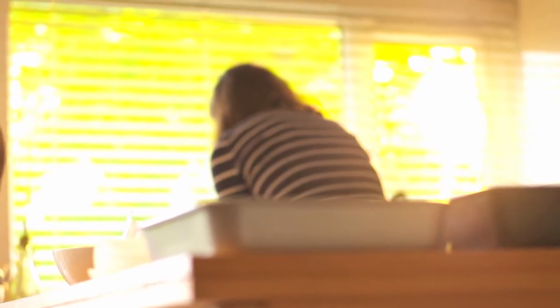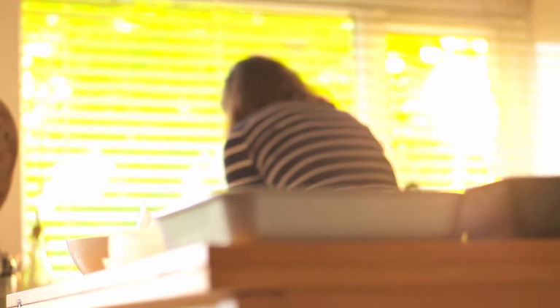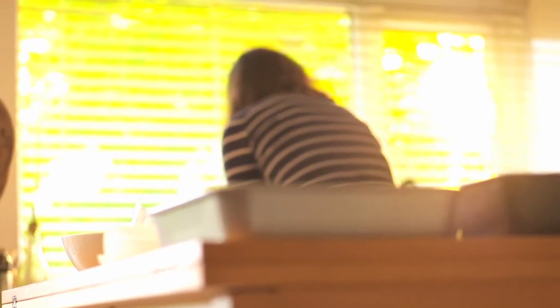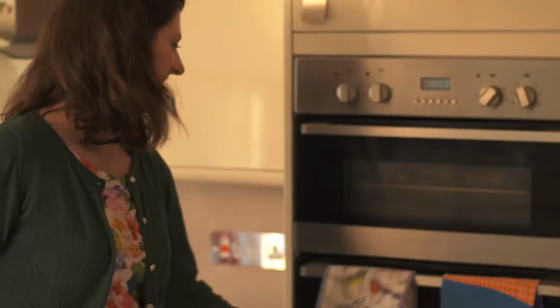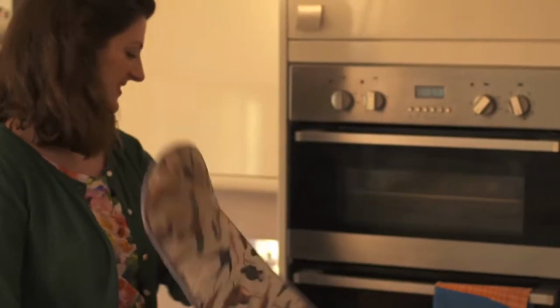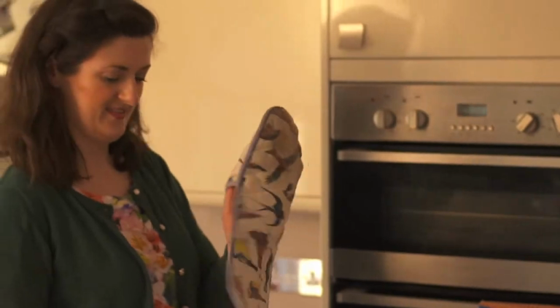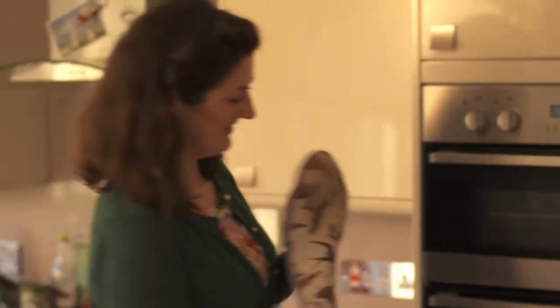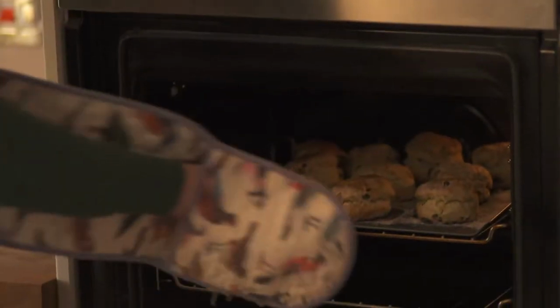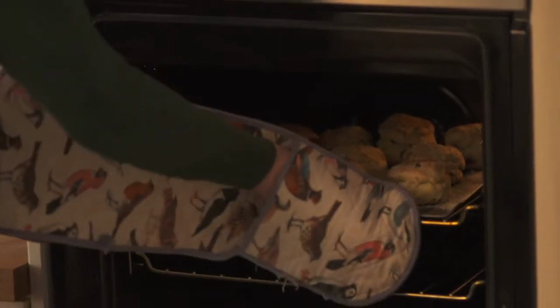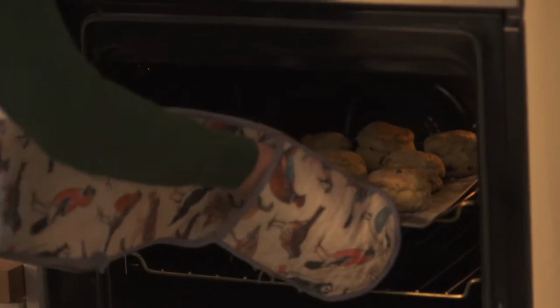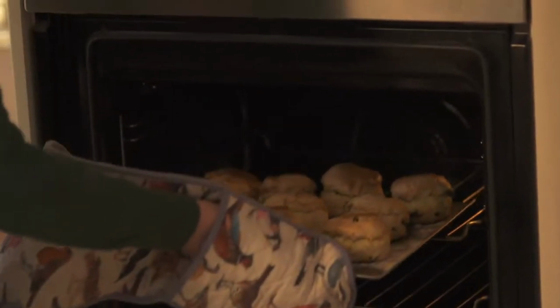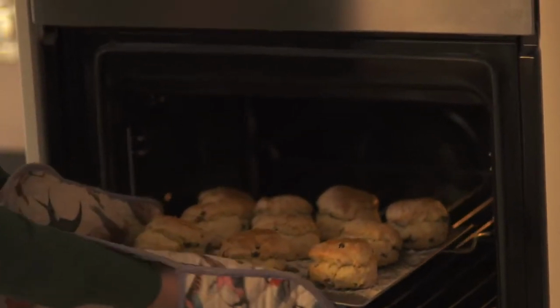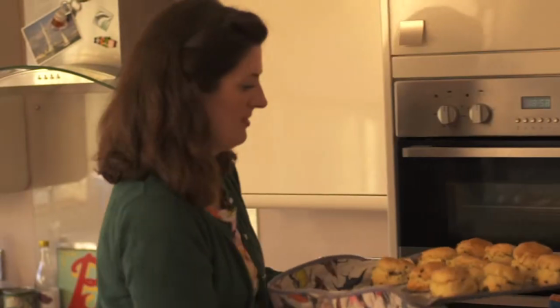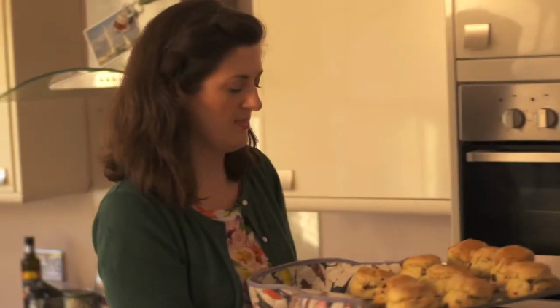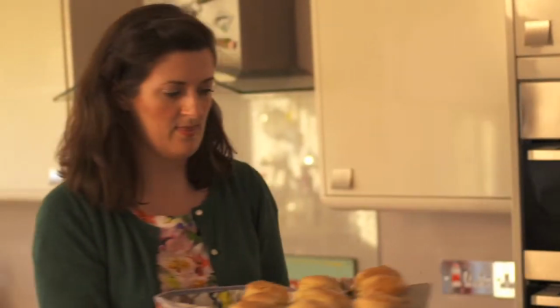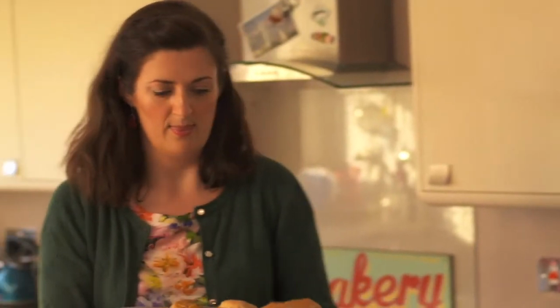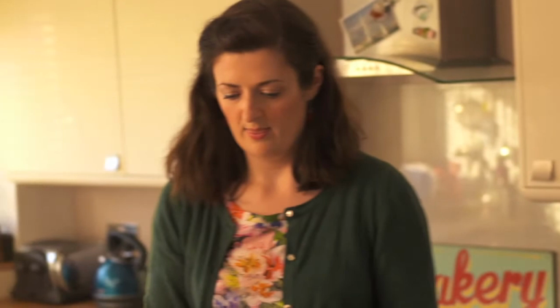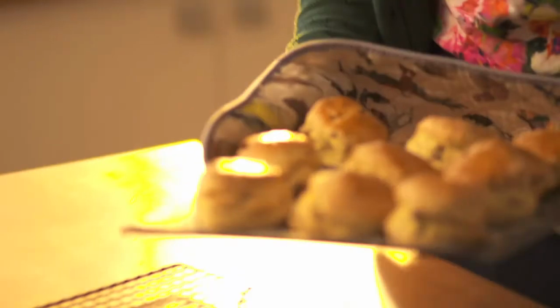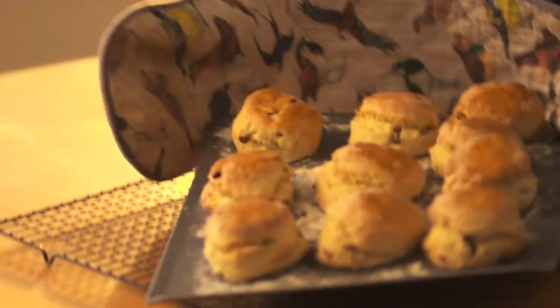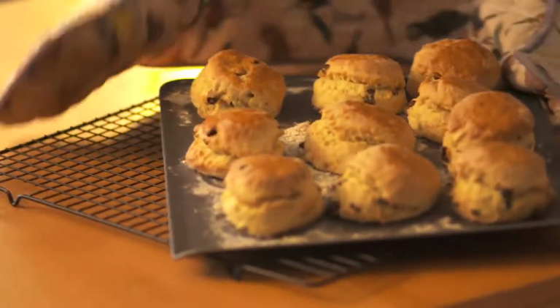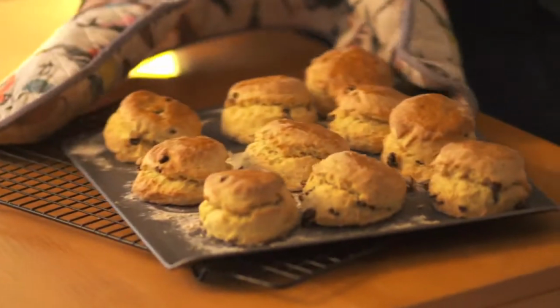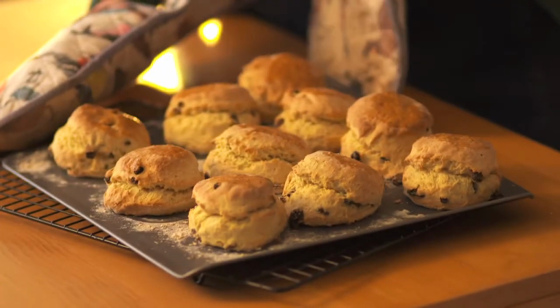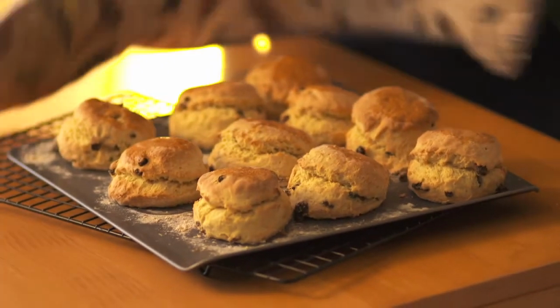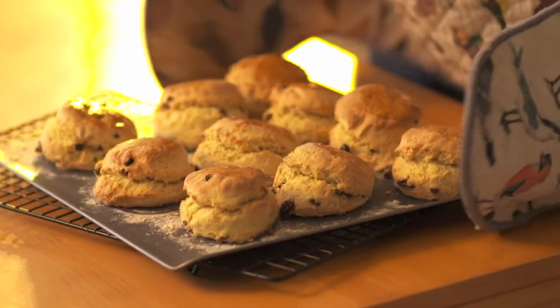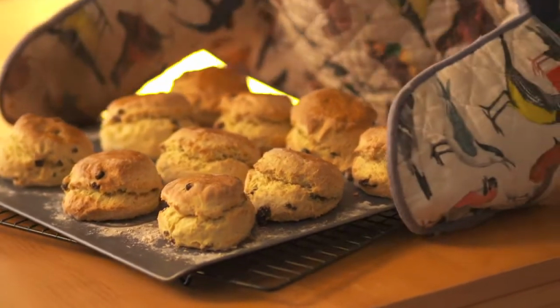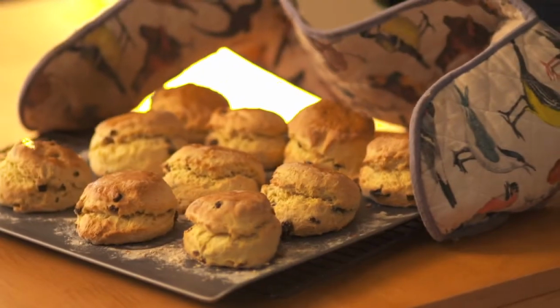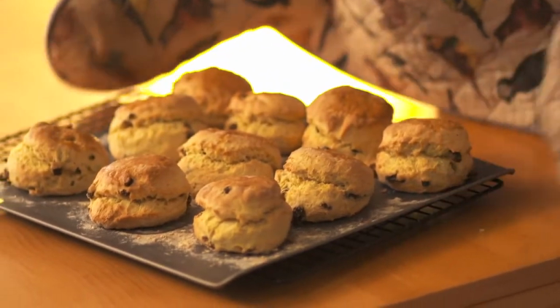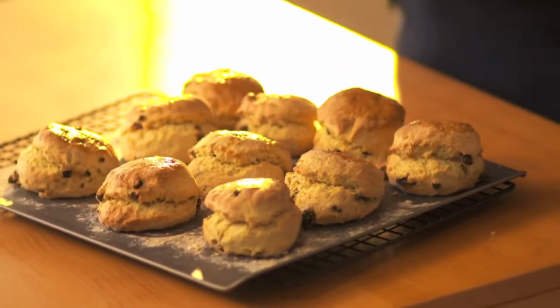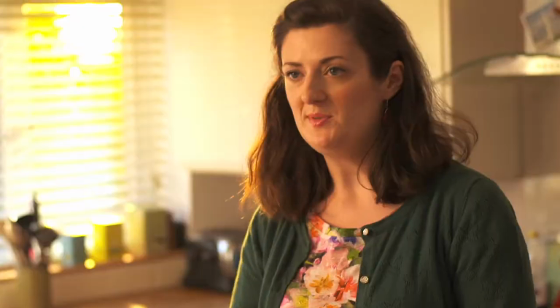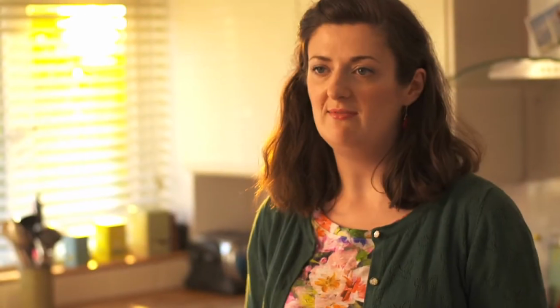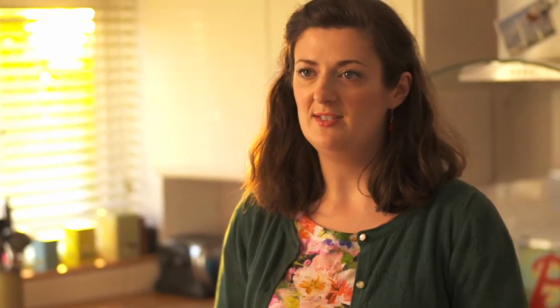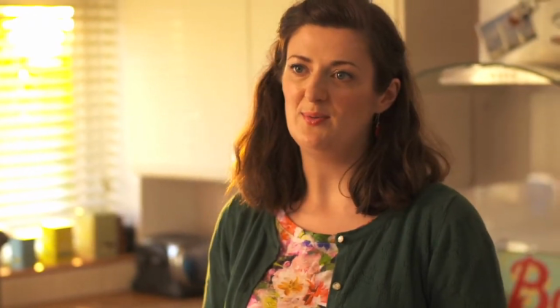They look great — really golden and risen. Put them onto a cooling rack until they're cold.